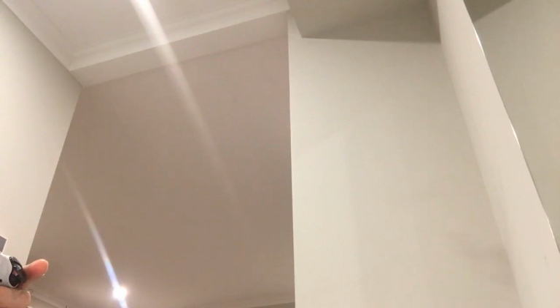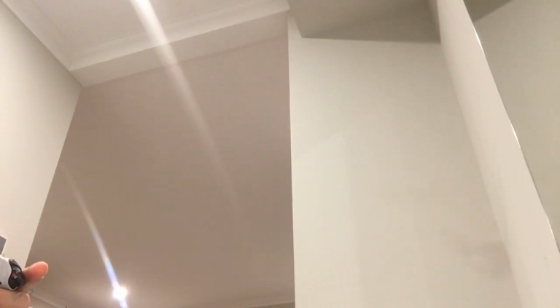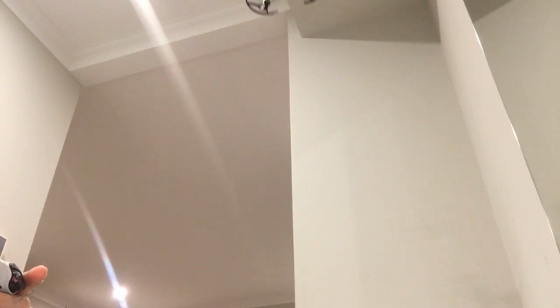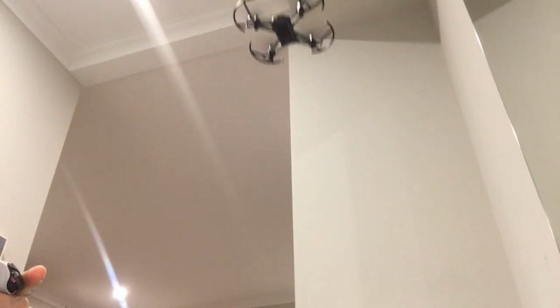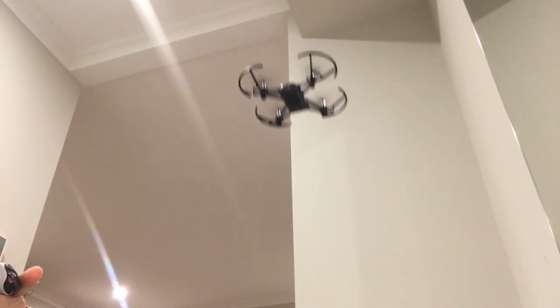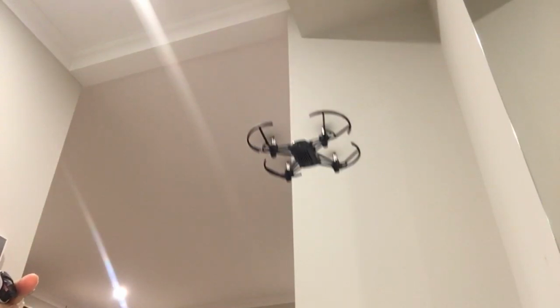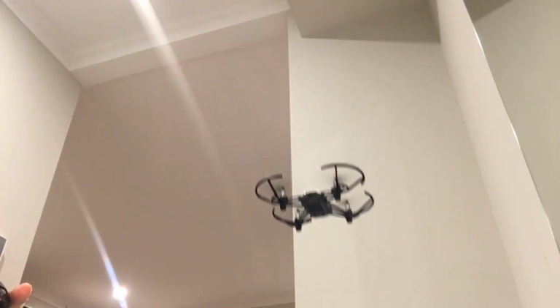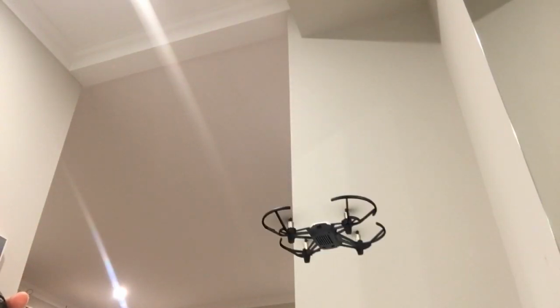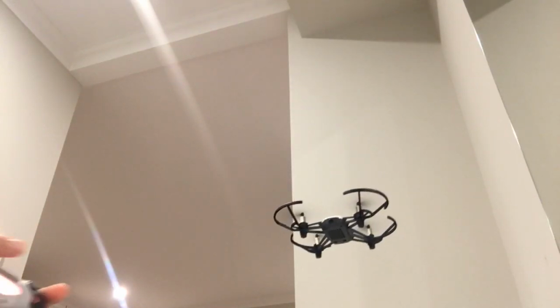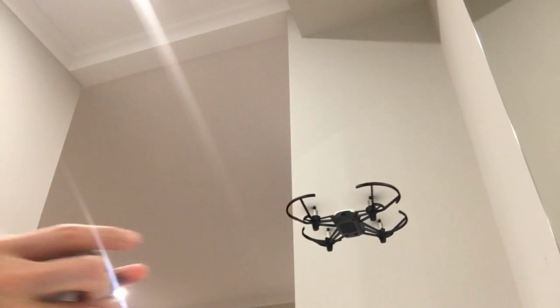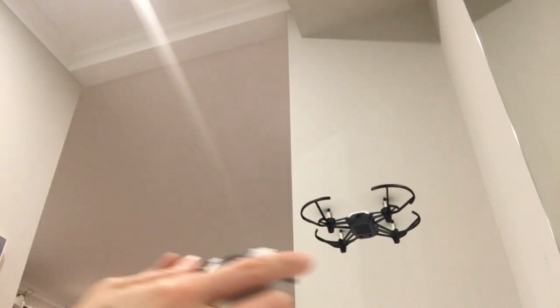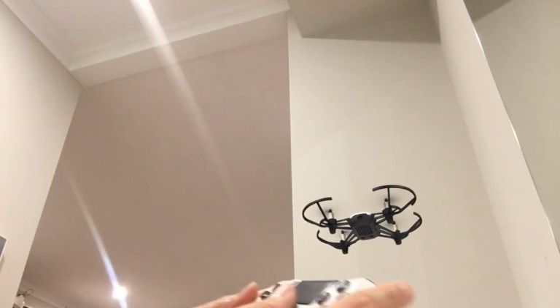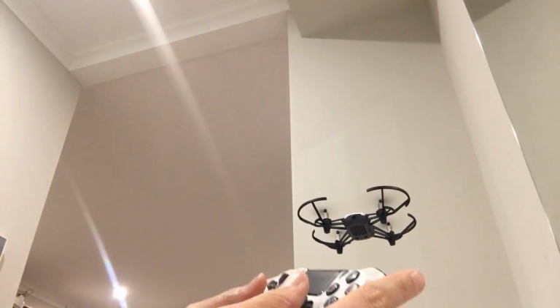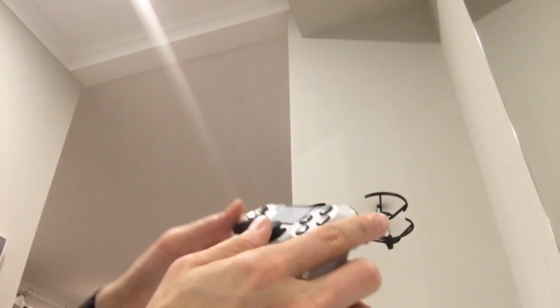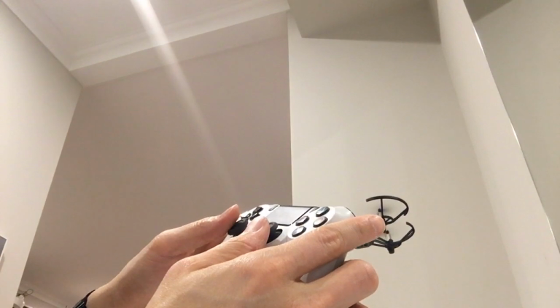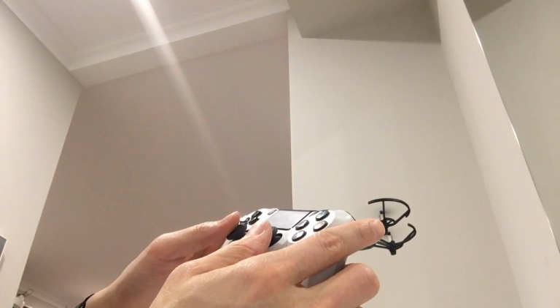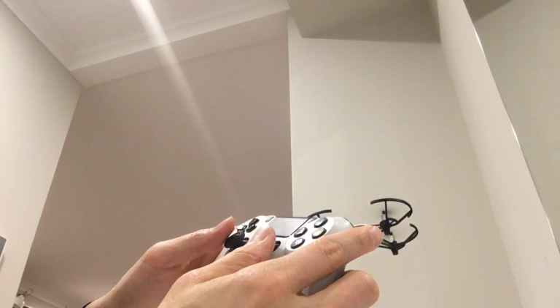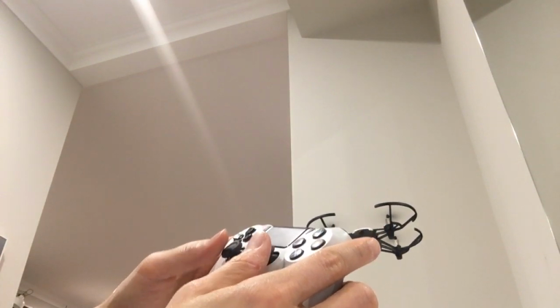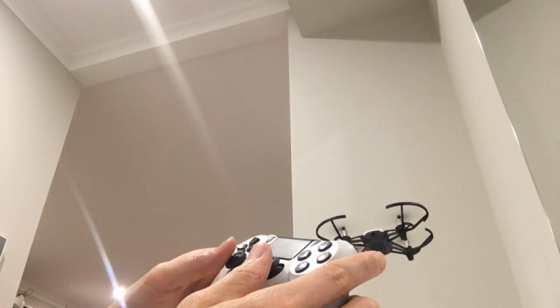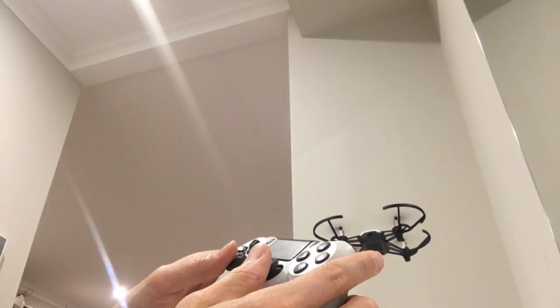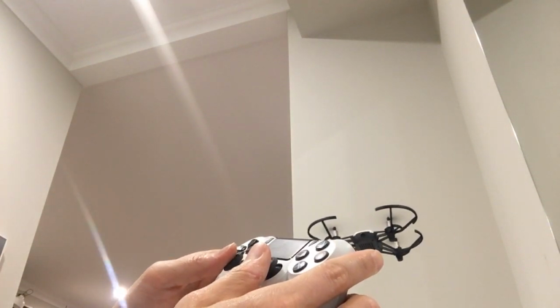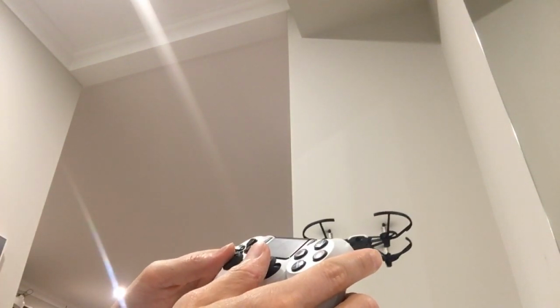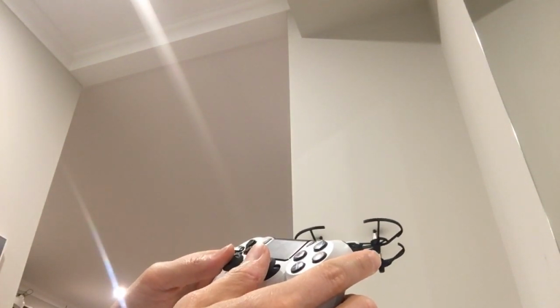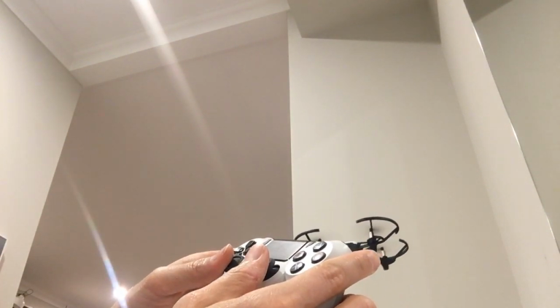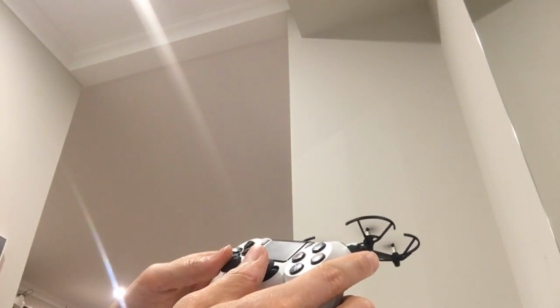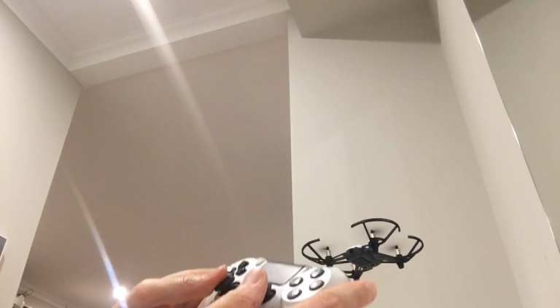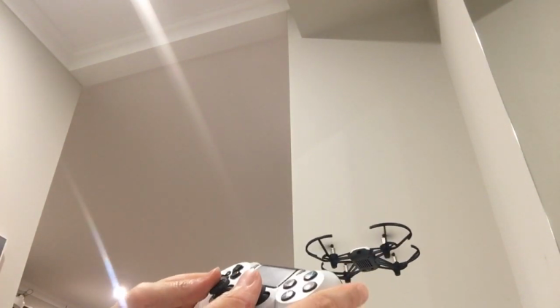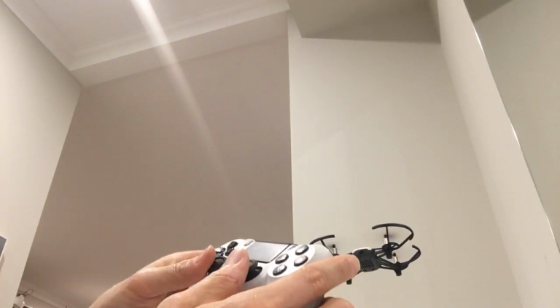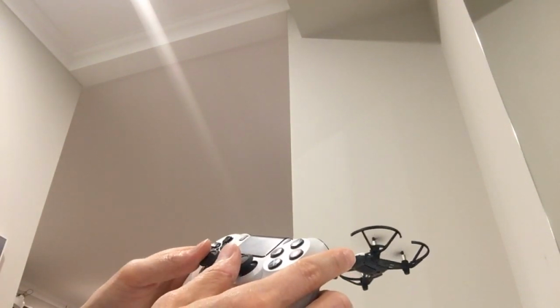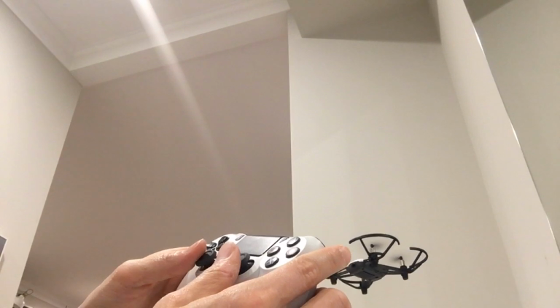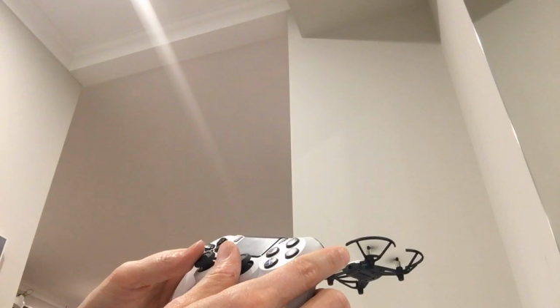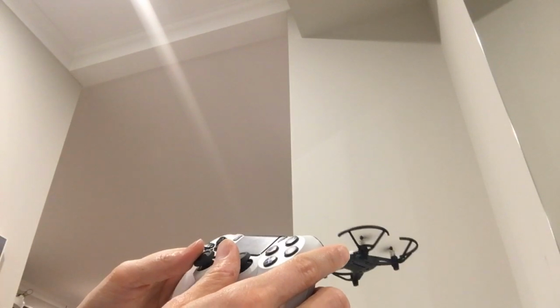So here we go — I'm going to show you that it's actually flying. I'm actually controlling it with the controller here. So there's turning left and right, forwards...